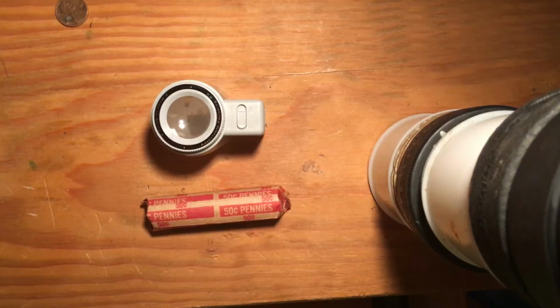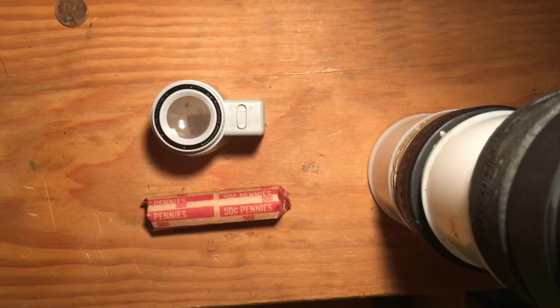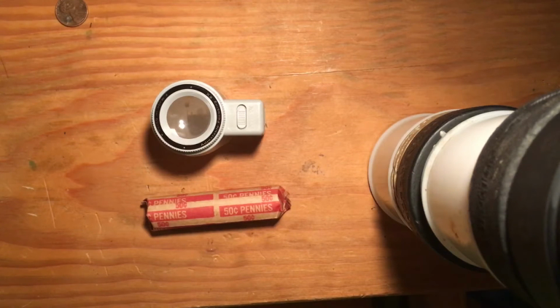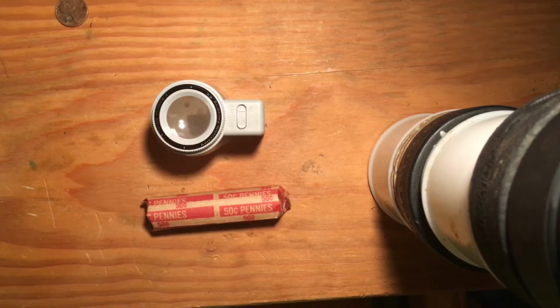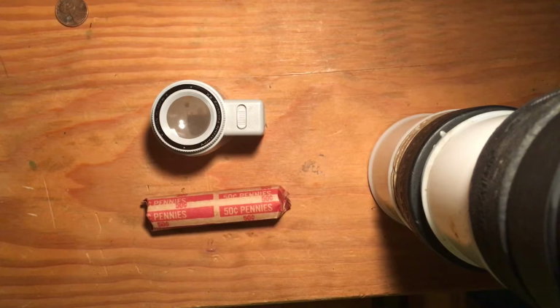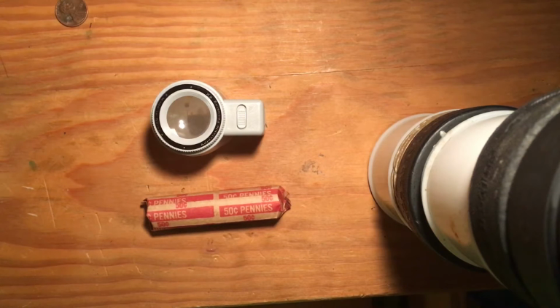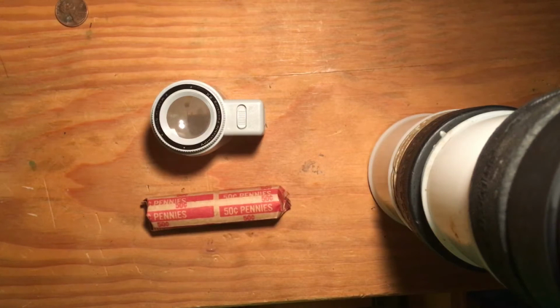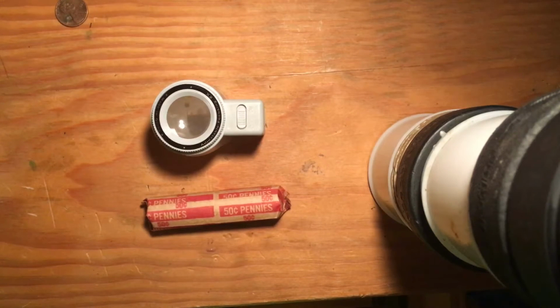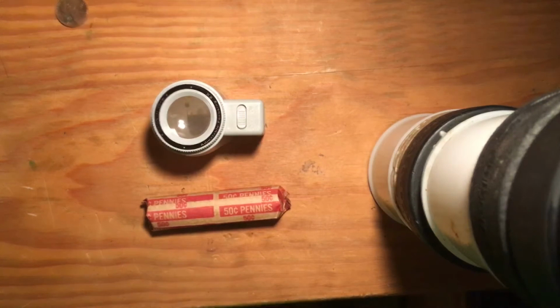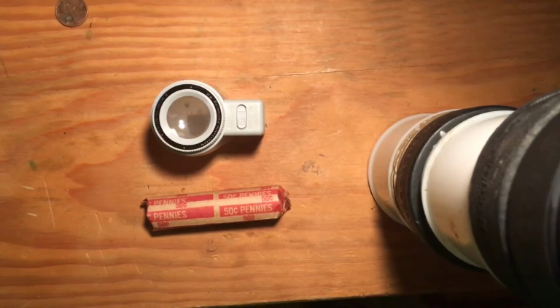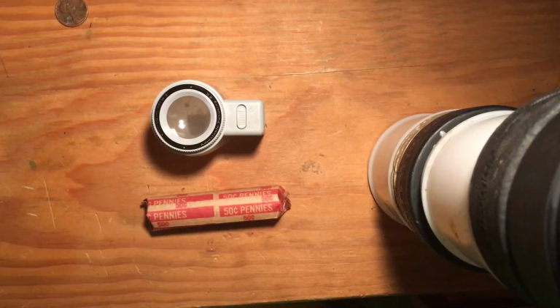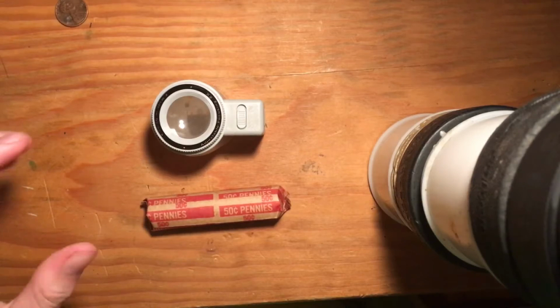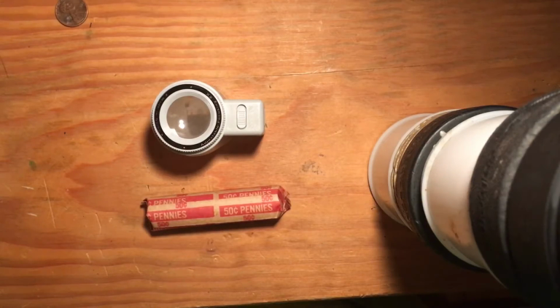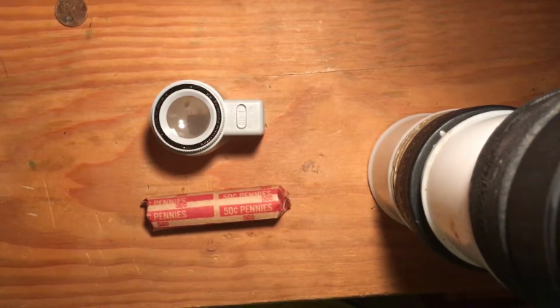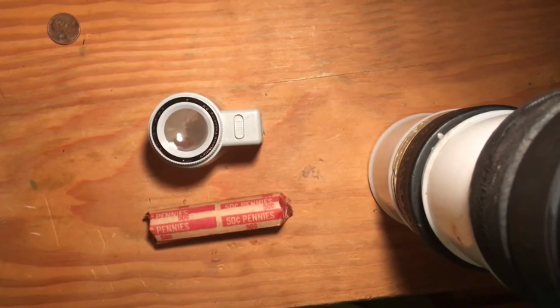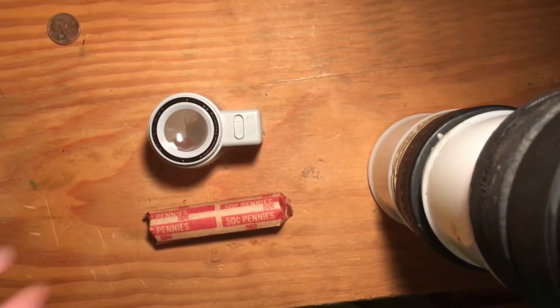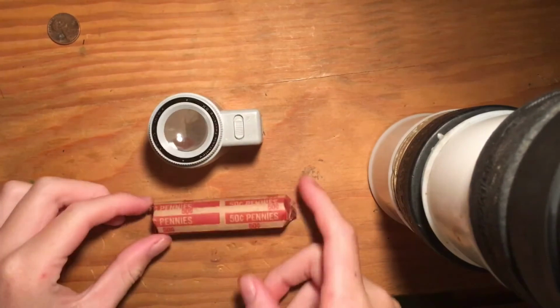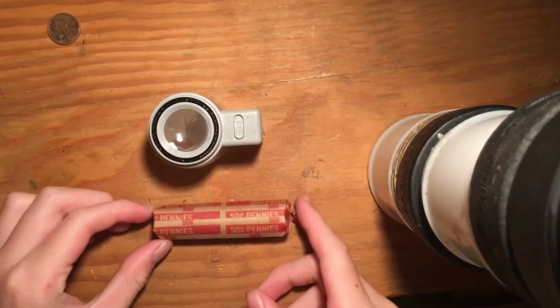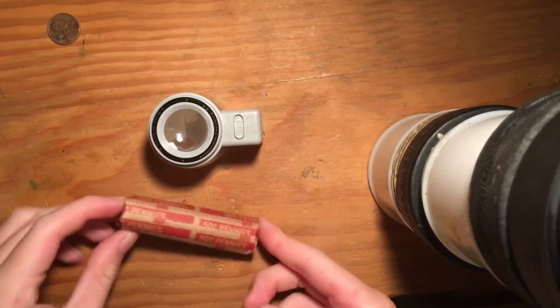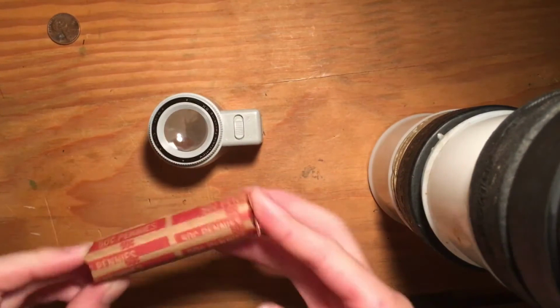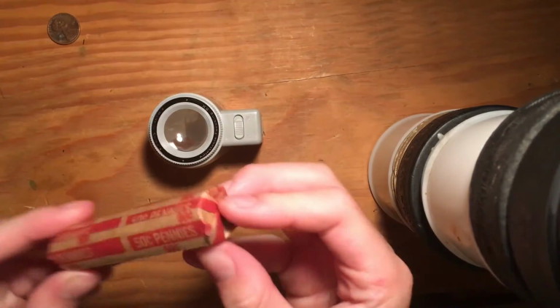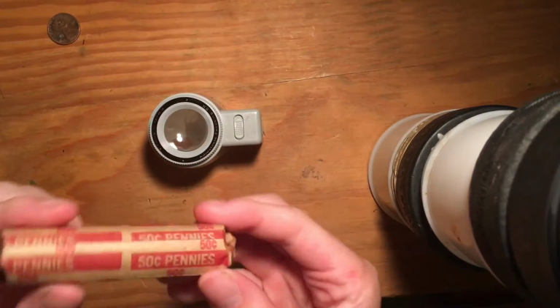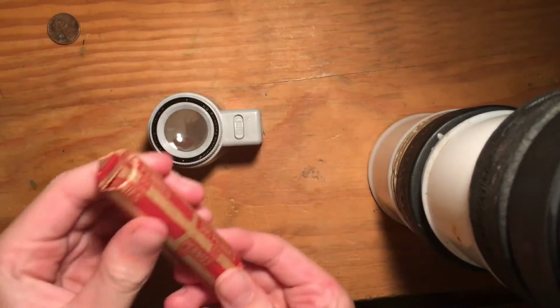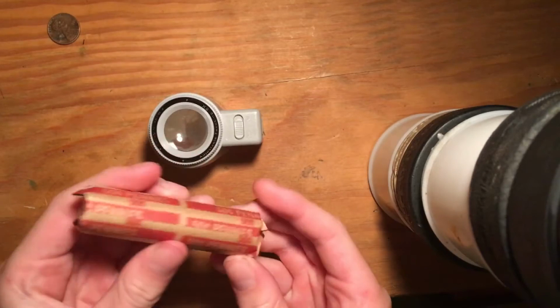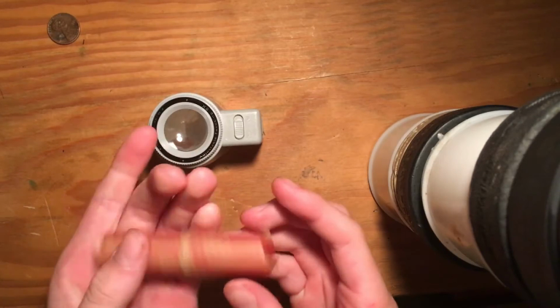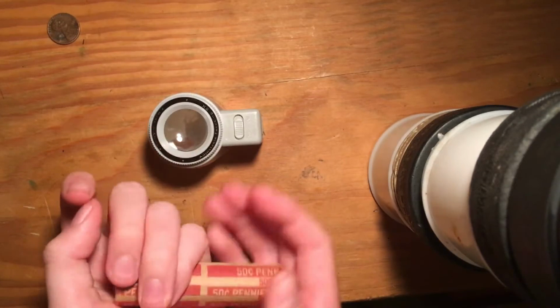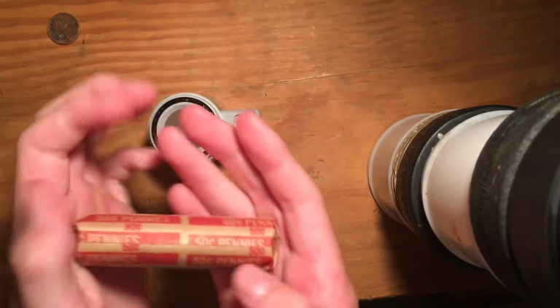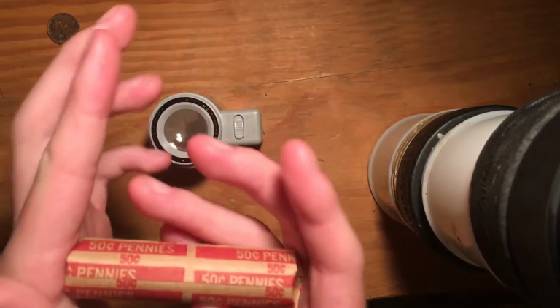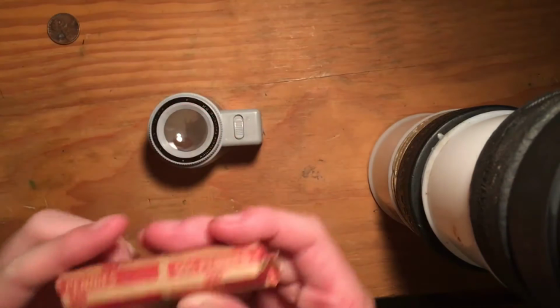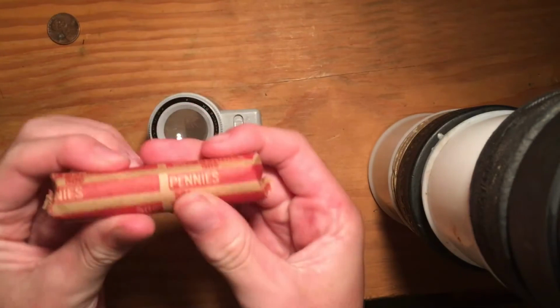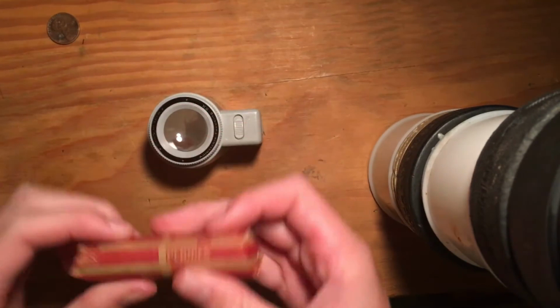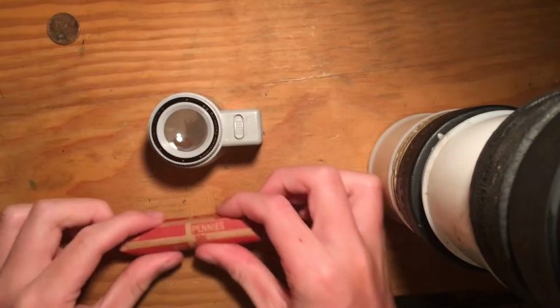Hey guys, Jack here from Relic Digger. So today we're going to be opening up 50 cents worth of pennies. It's a different type of roll — it looks older, so hopefully there's some older stuff in here.